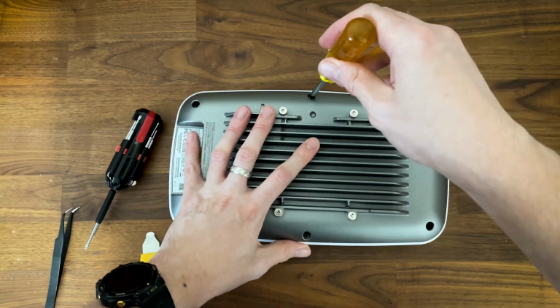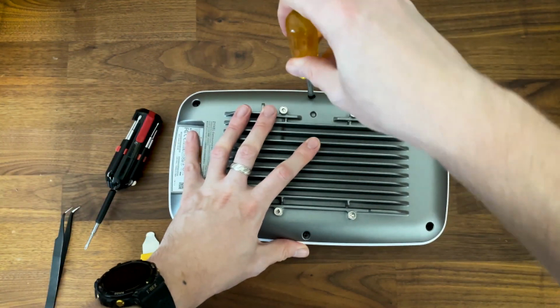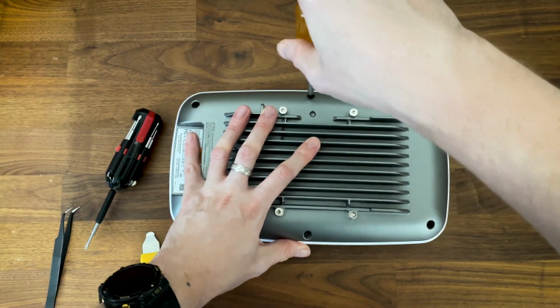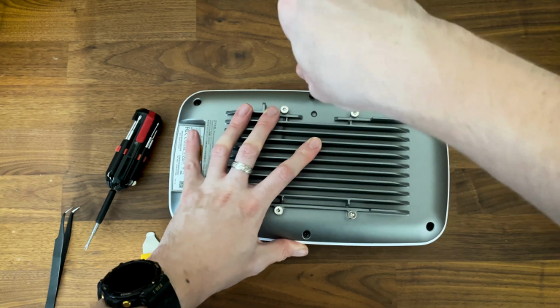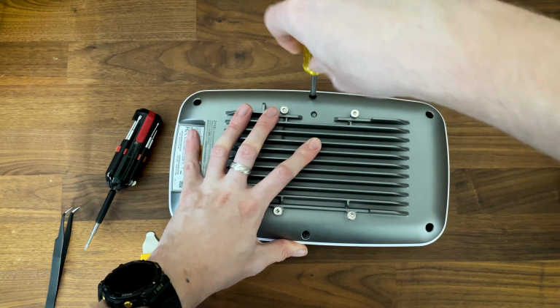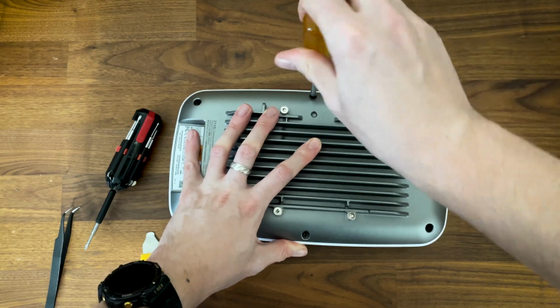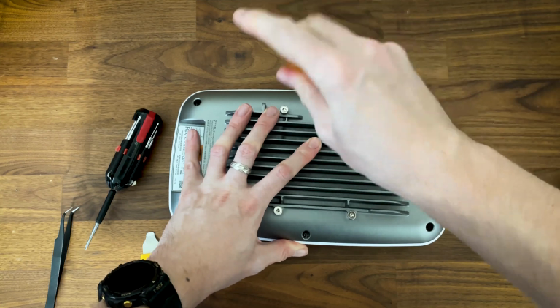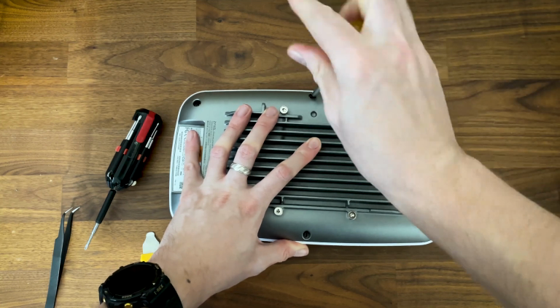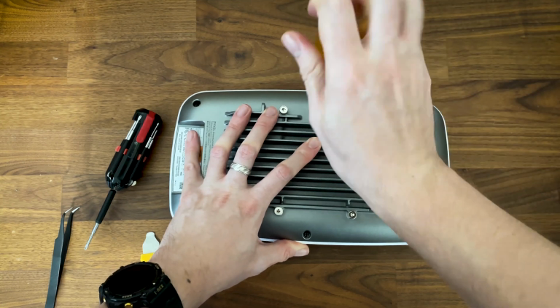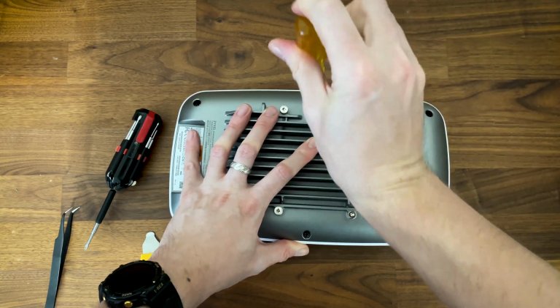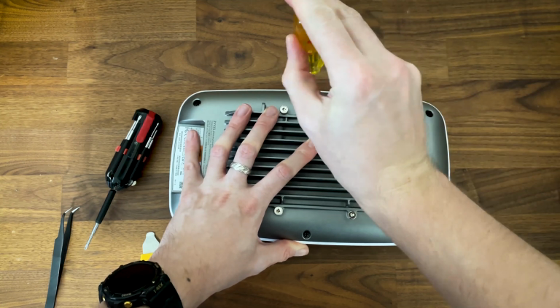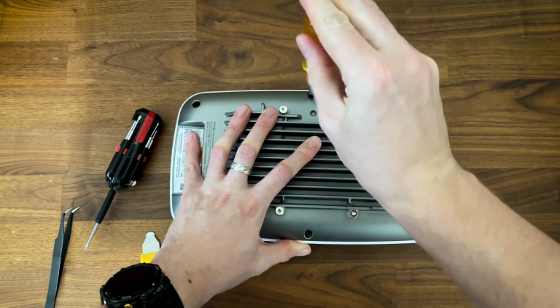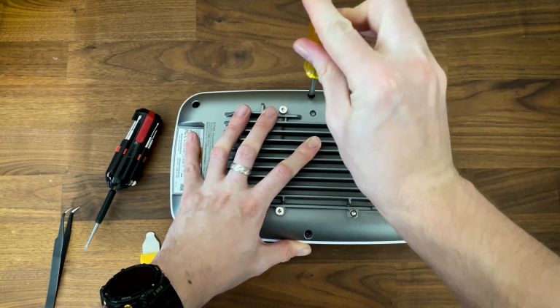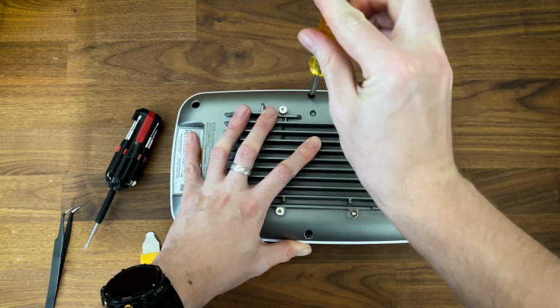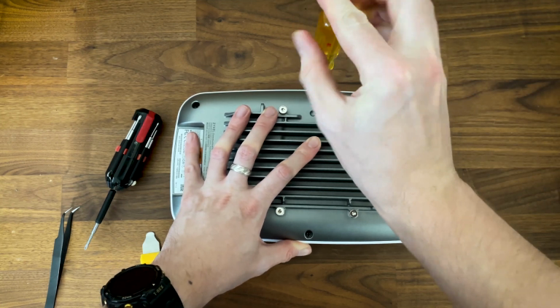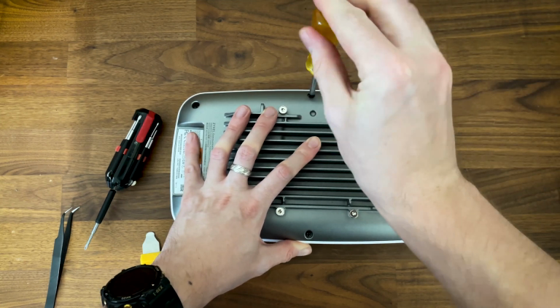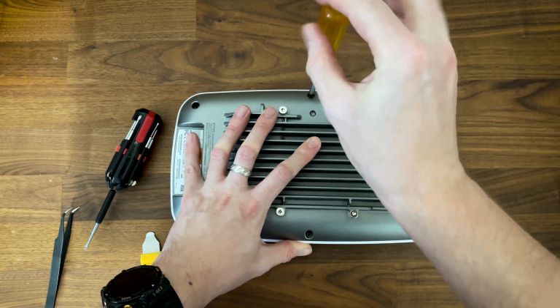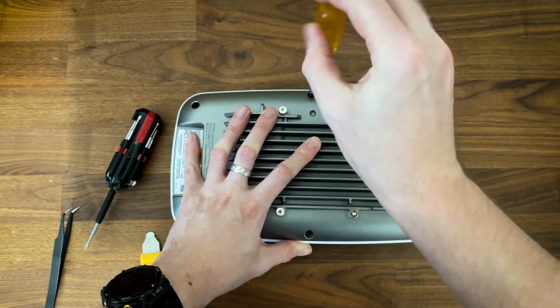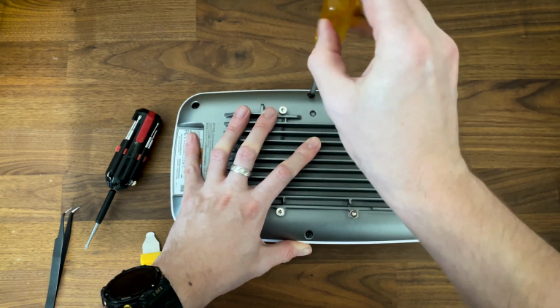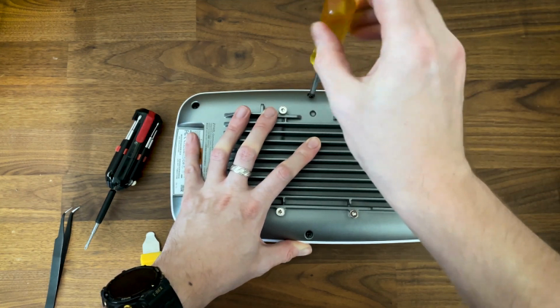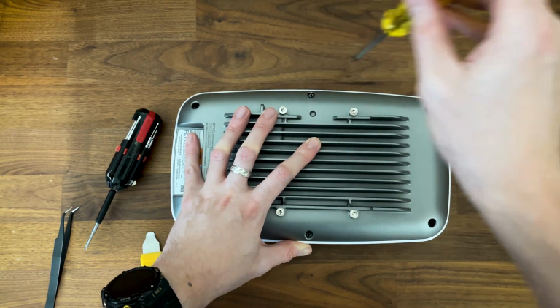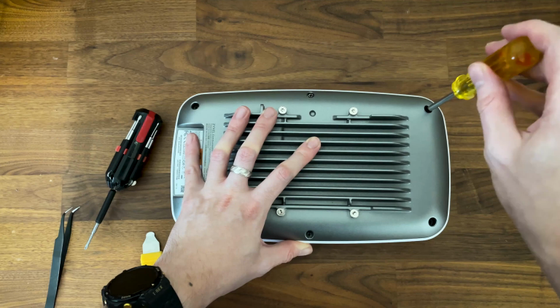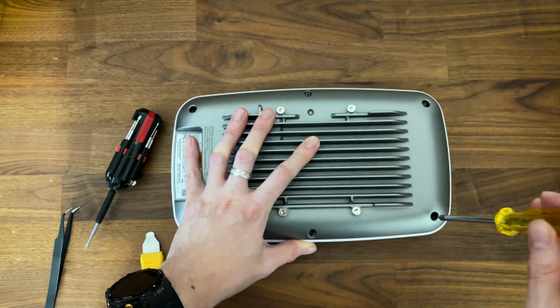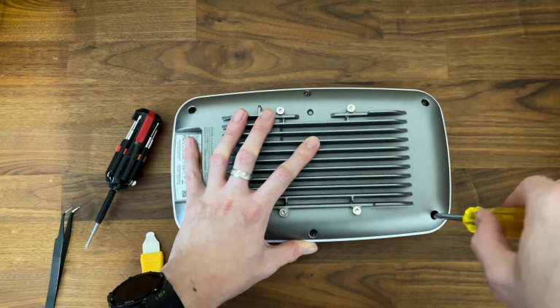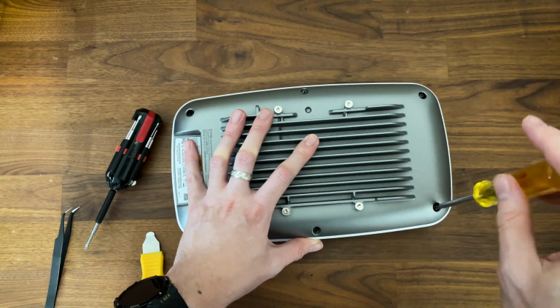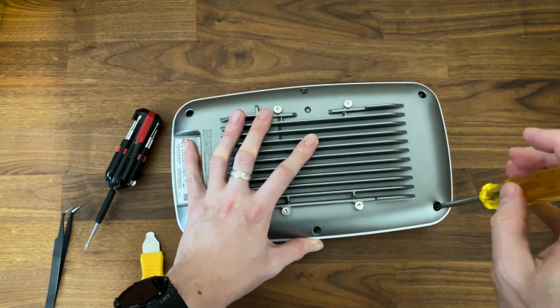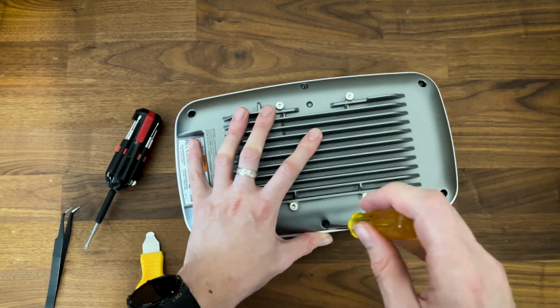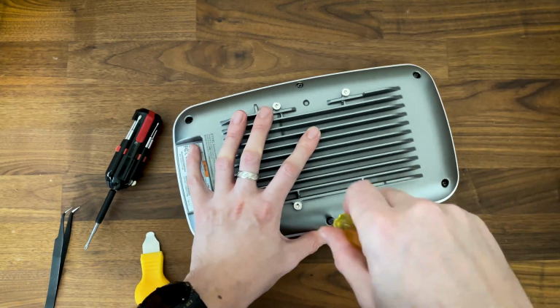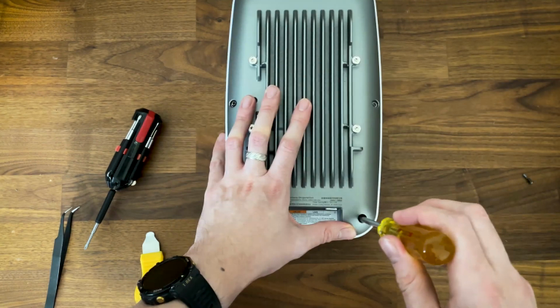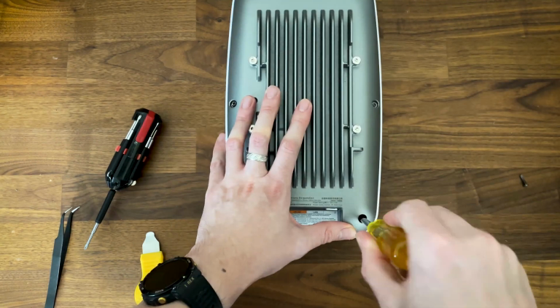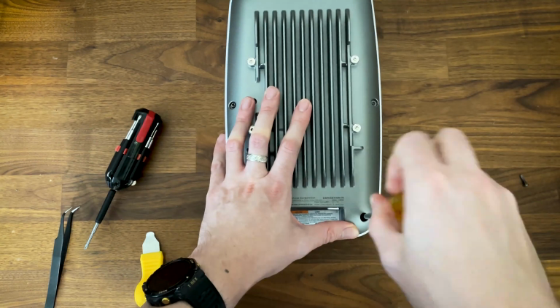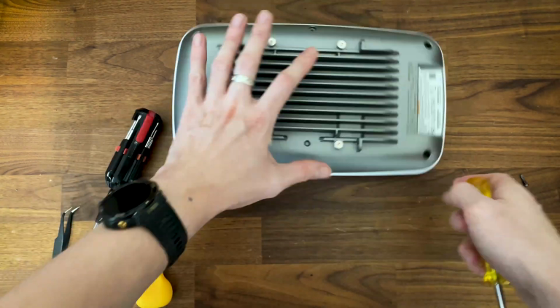The bottom side of the device is made out of a thick metallic alloy, while the top is made of plastic. To open it up we do need to remove the six screws from the bottom. There is no warranty seal, so all is right in the world.